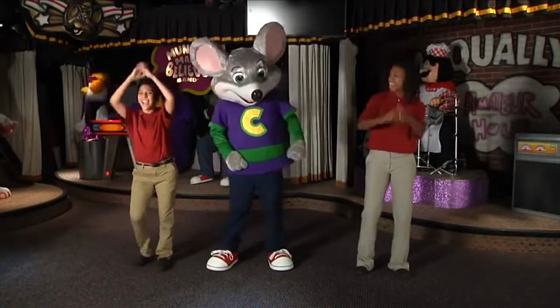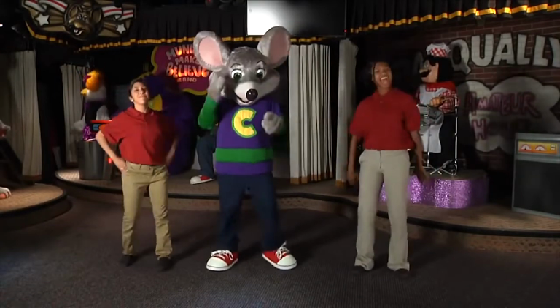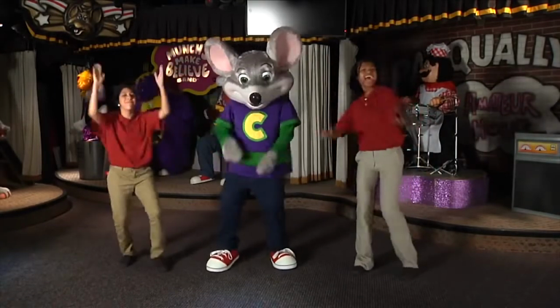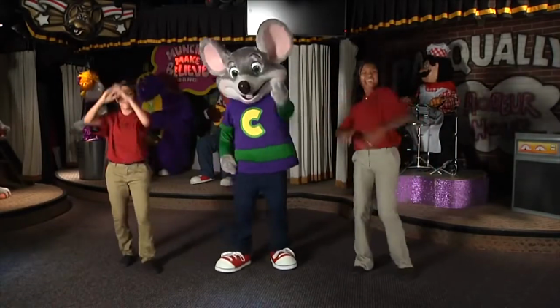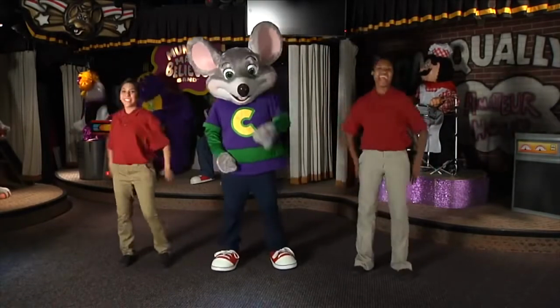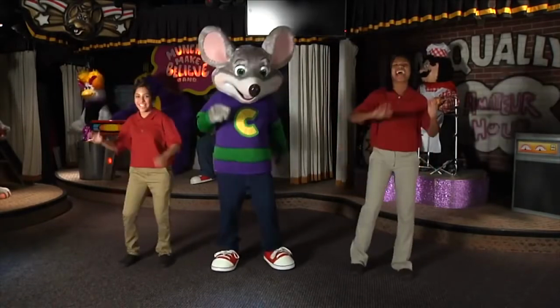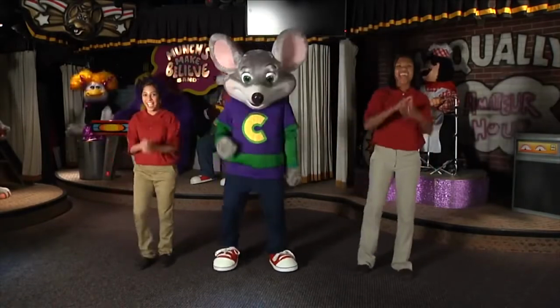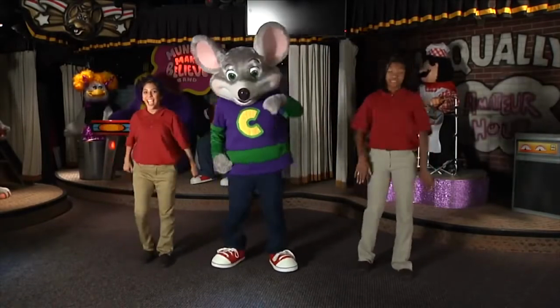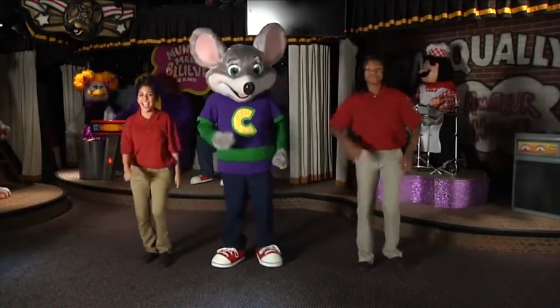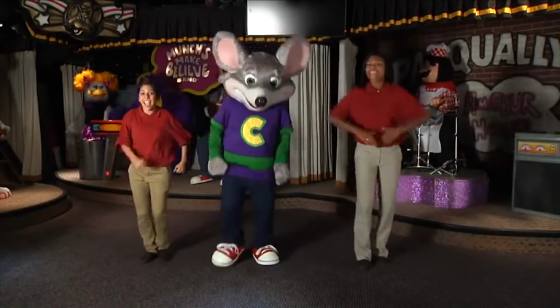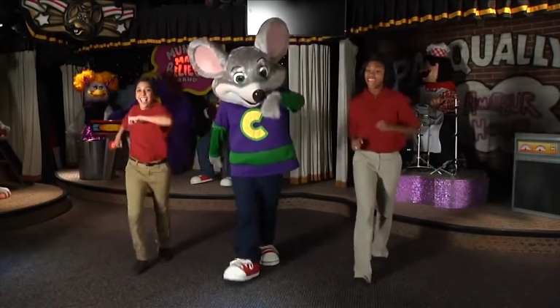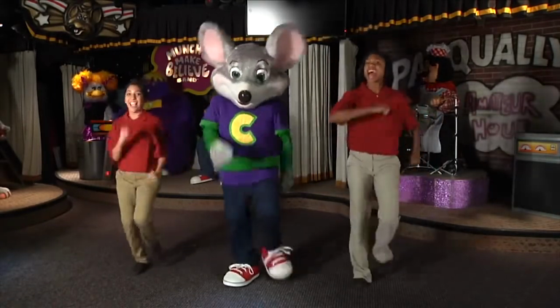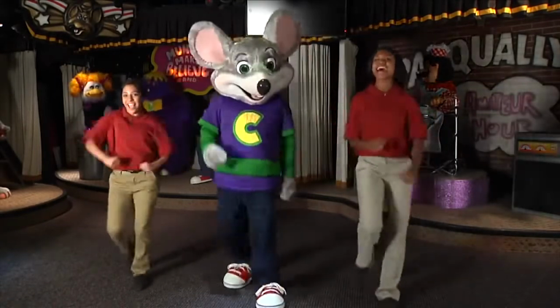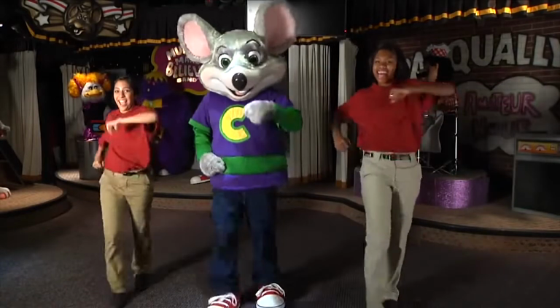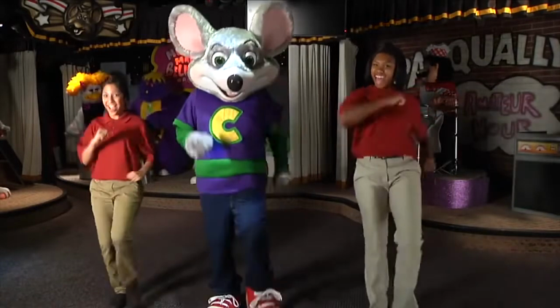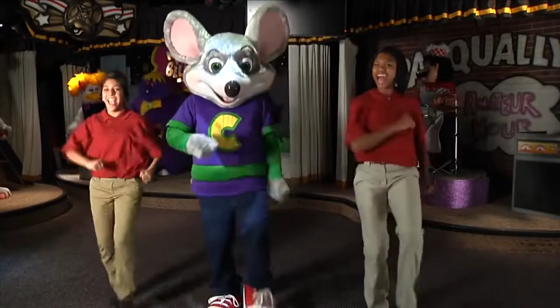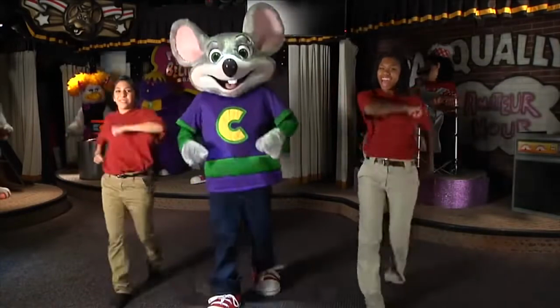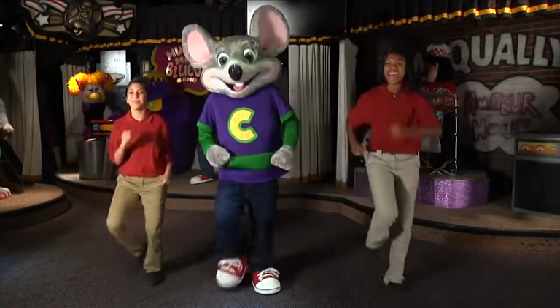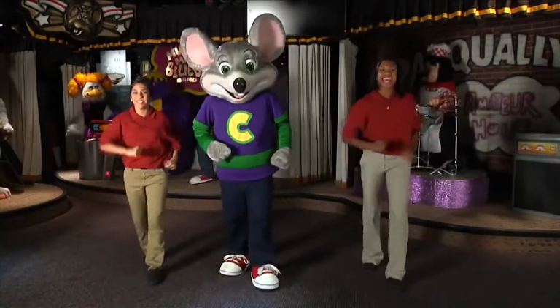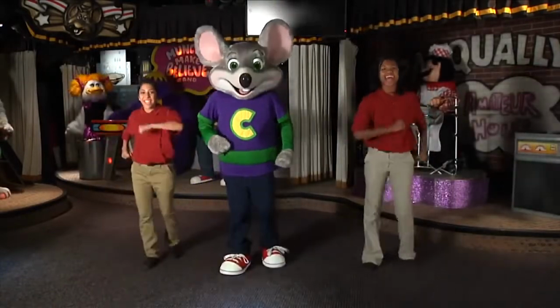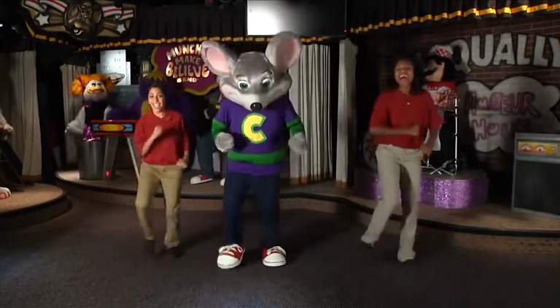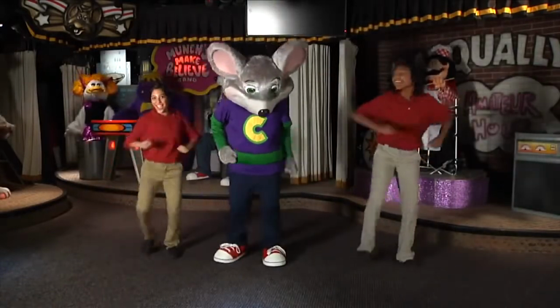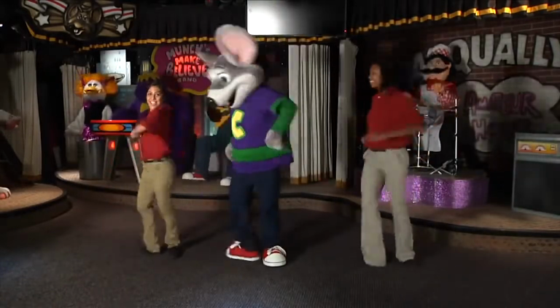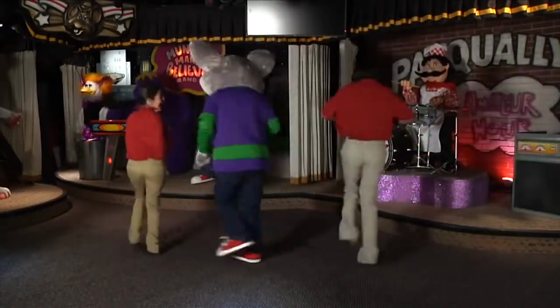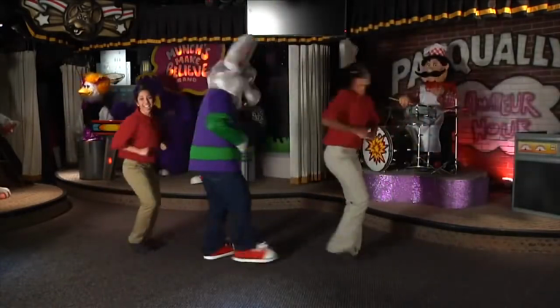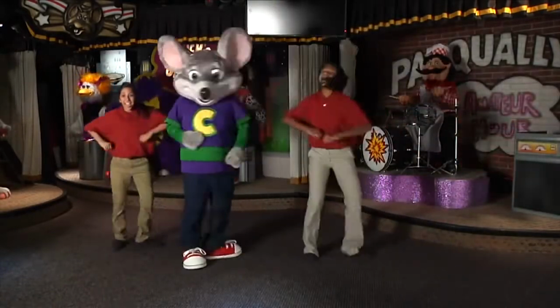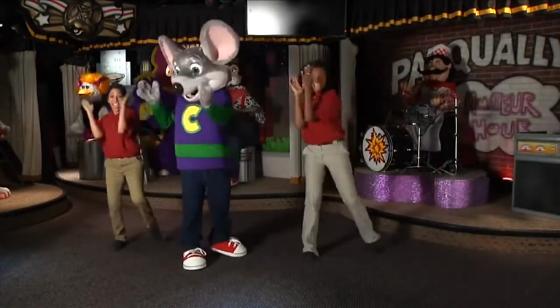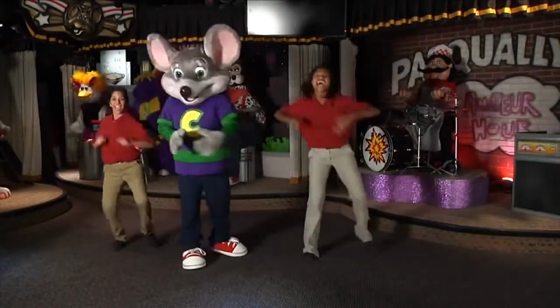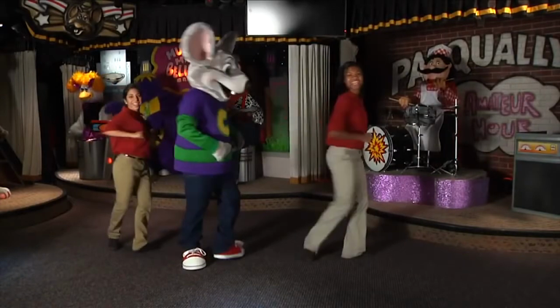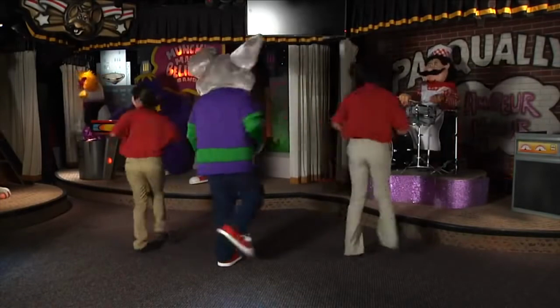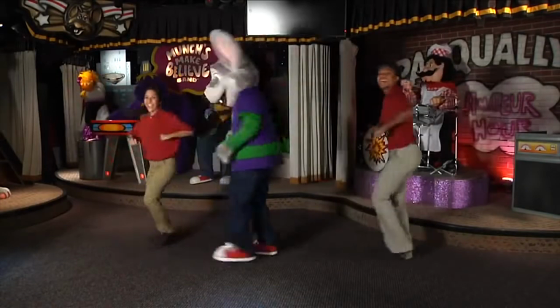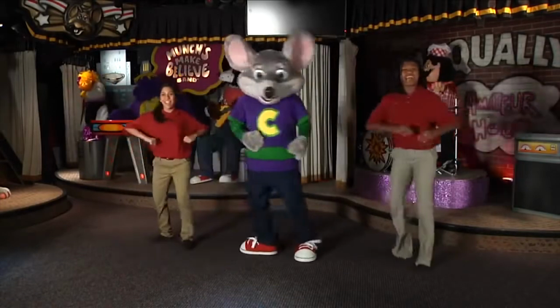Alright, it goes like this. Four steps to the front. Four steps to the back. Spin to the right, clap. Spin to the left, clap.